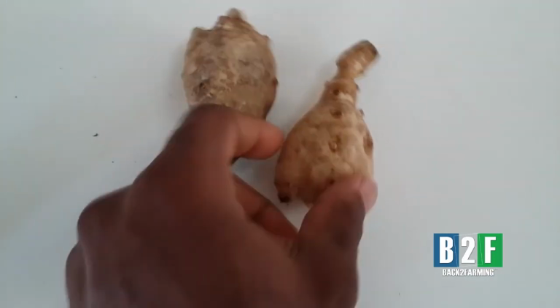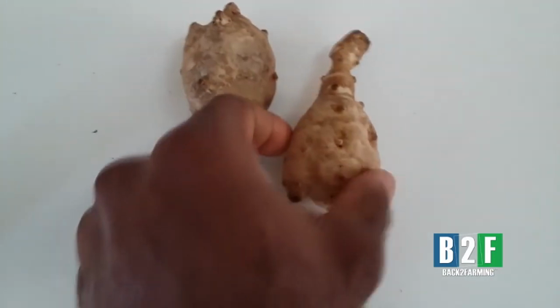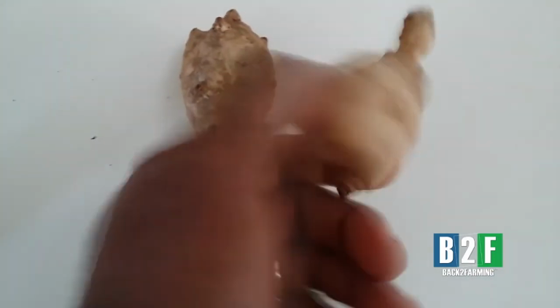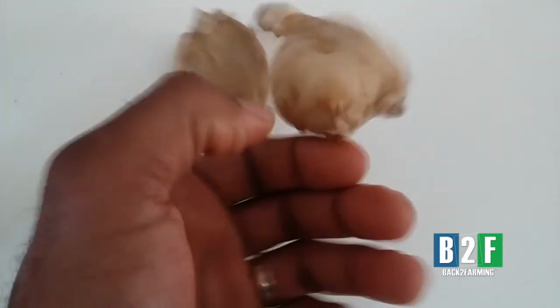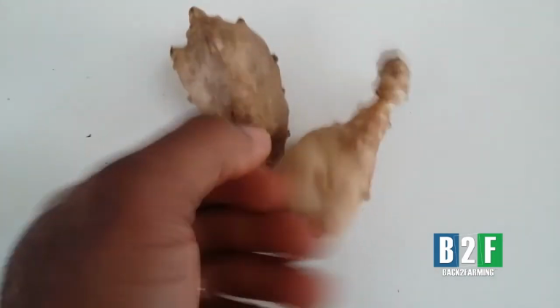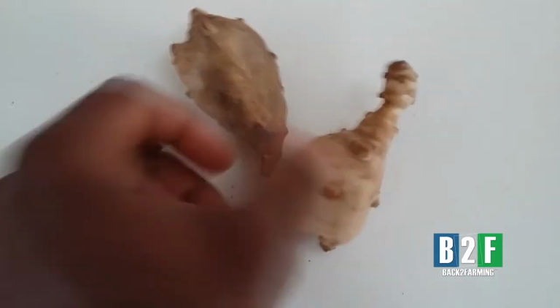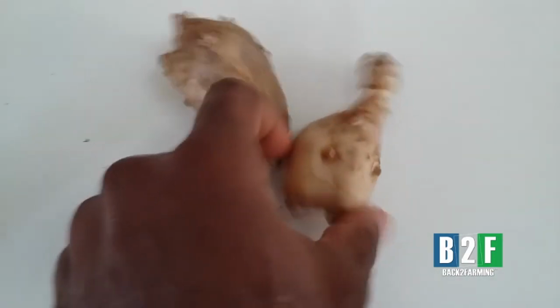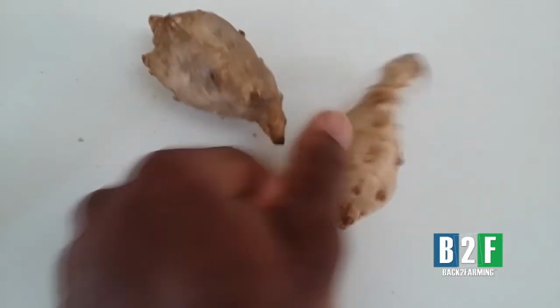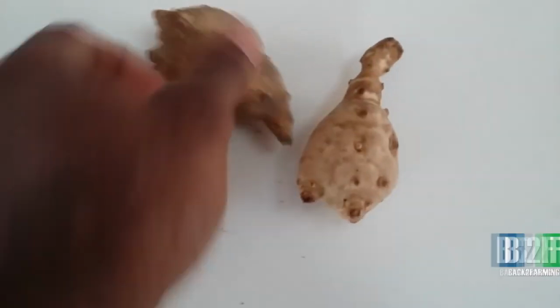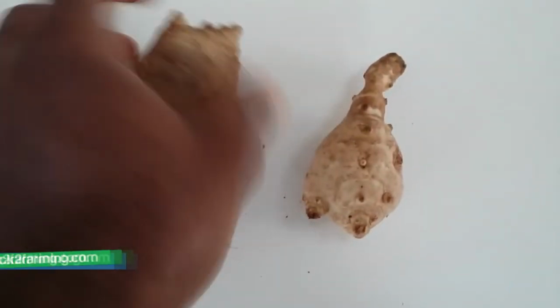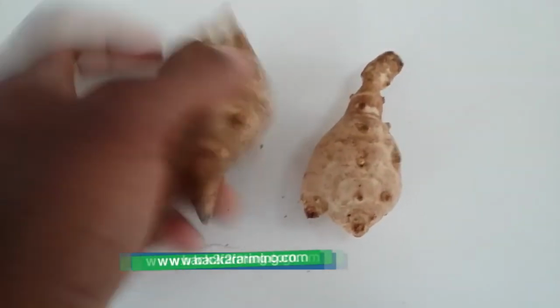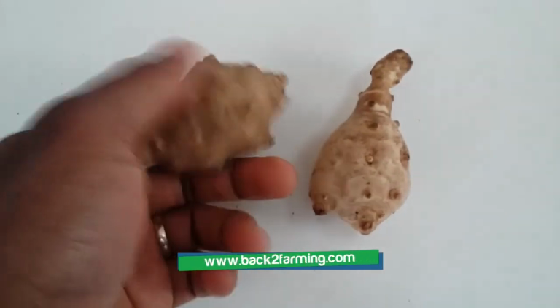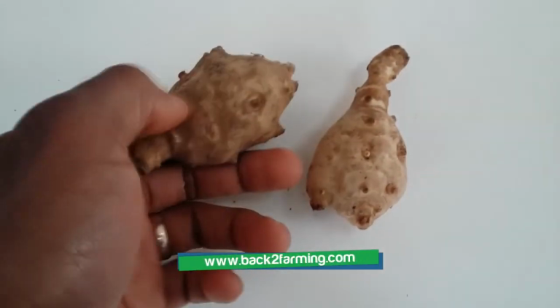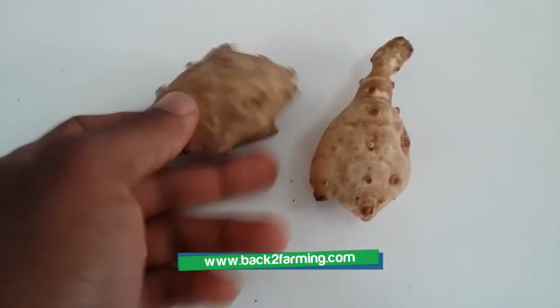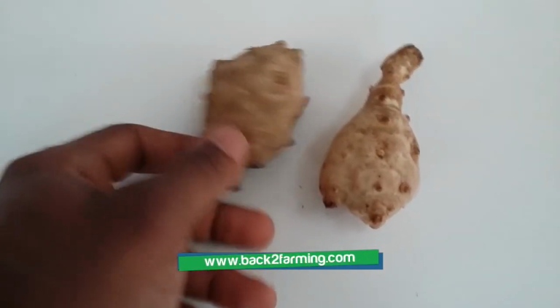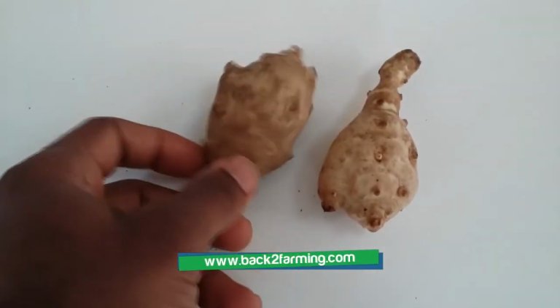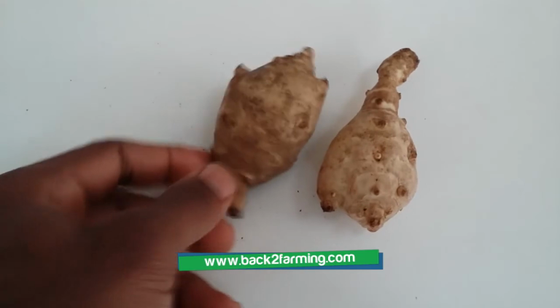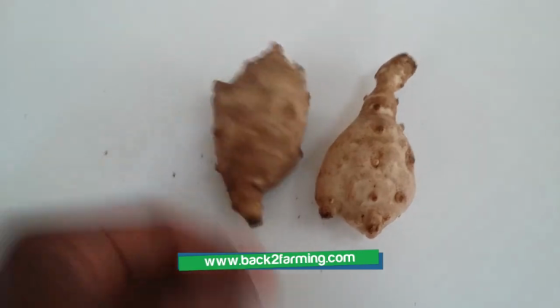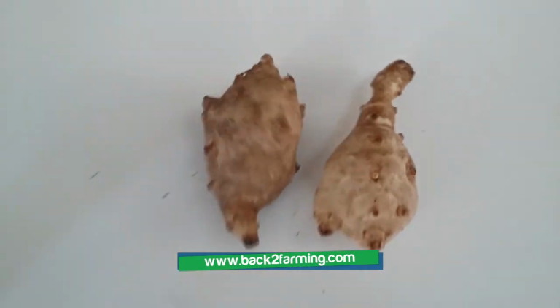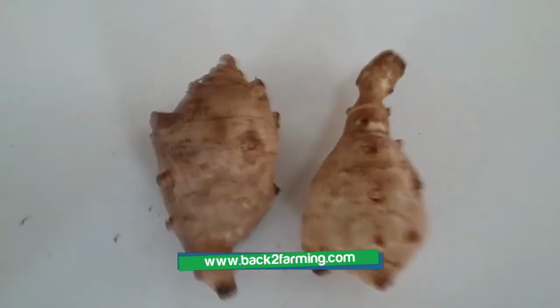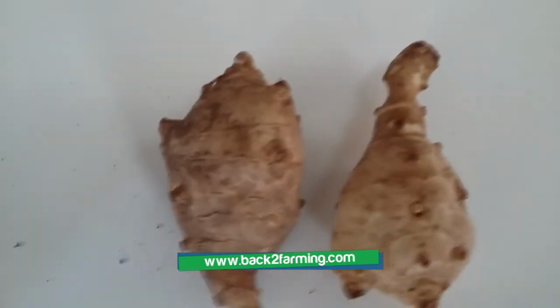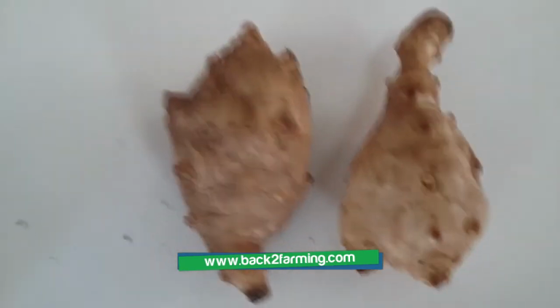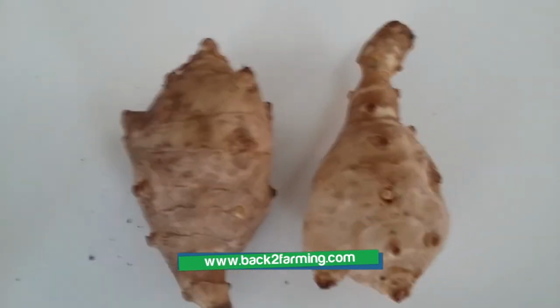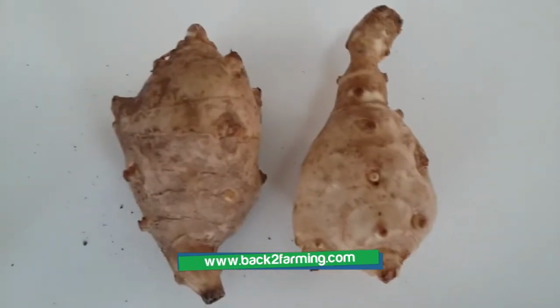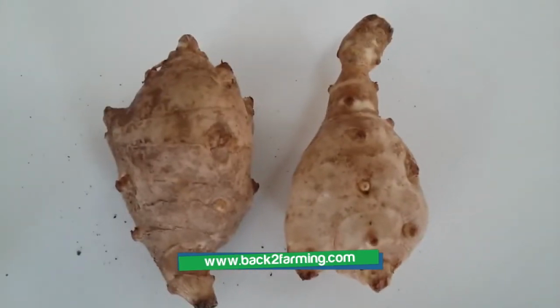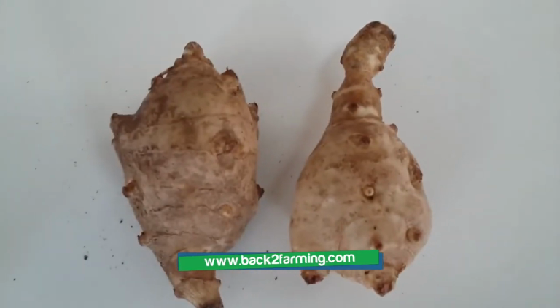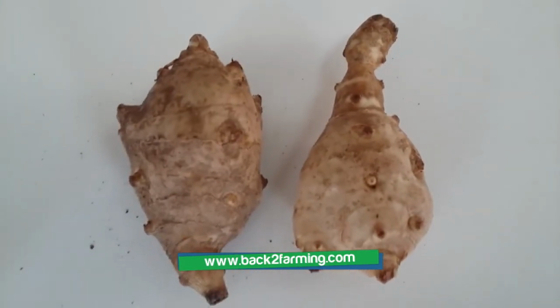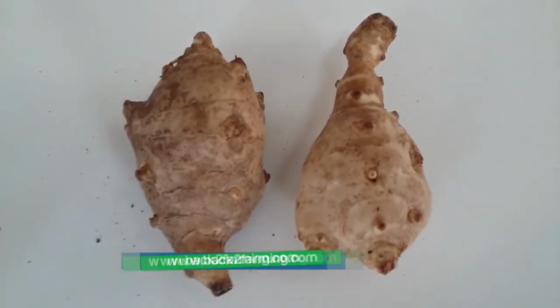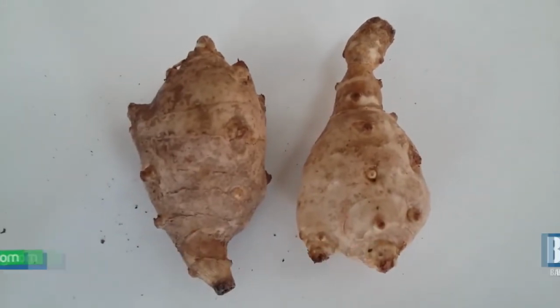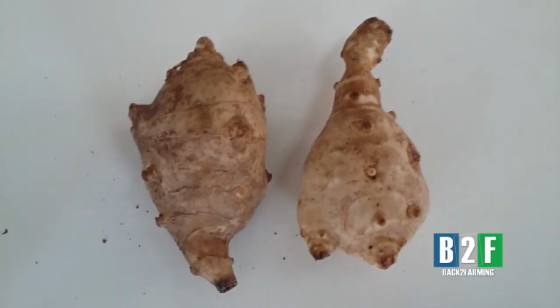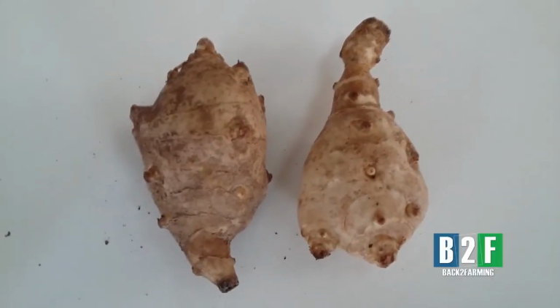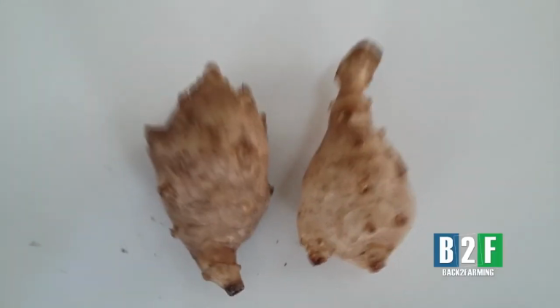And this is only two. You can see how many eyes on it — it's well over 20. So it's just that blessing of the Lord, all praise to the most high.